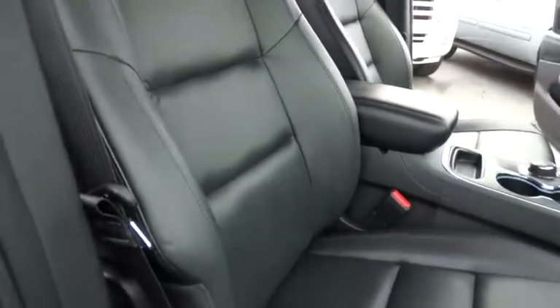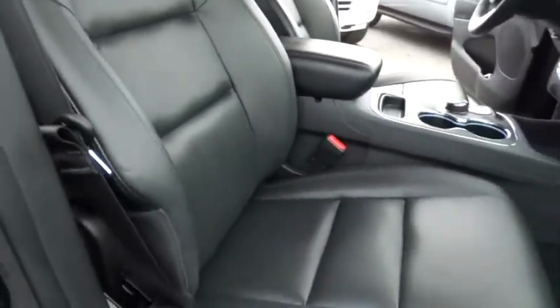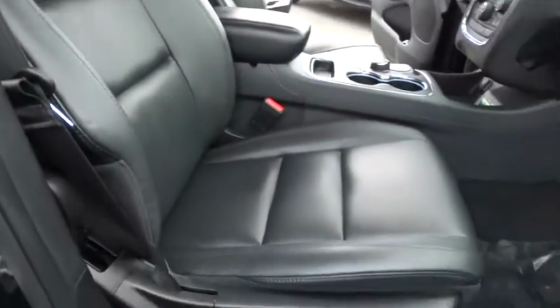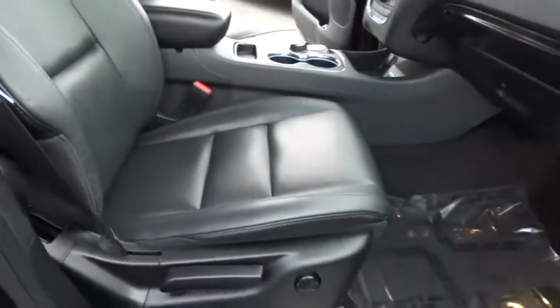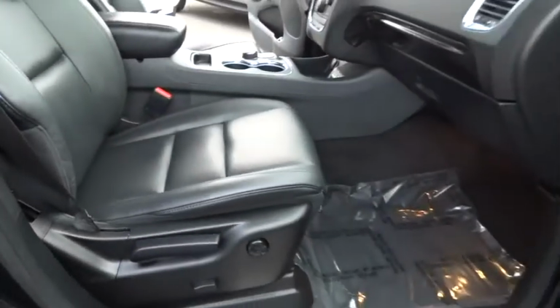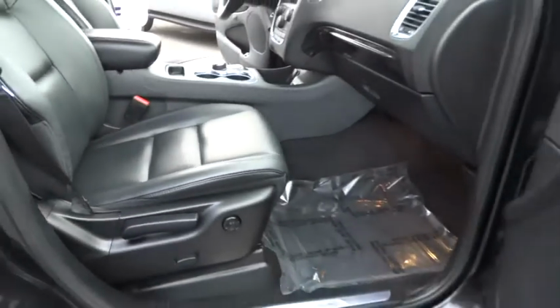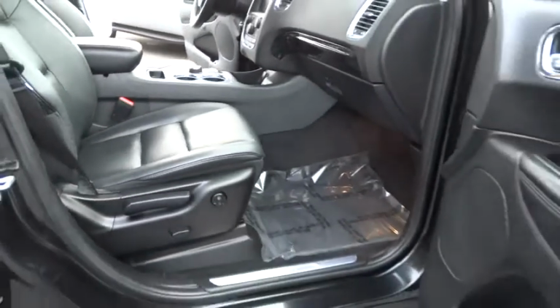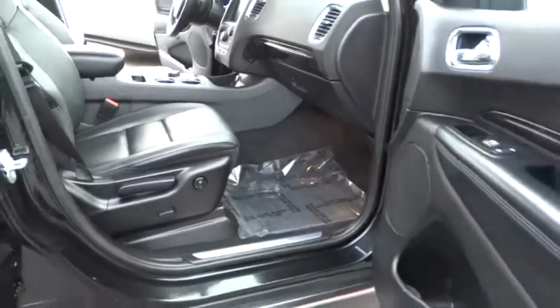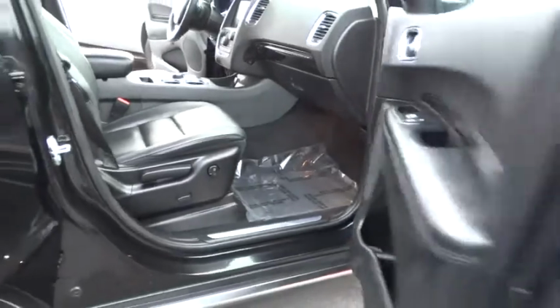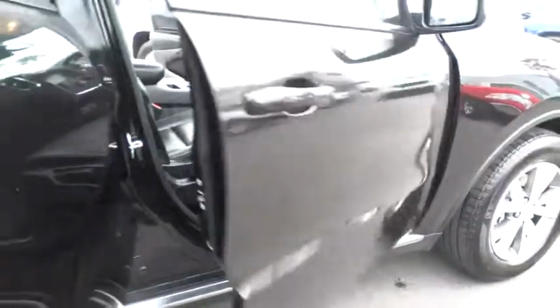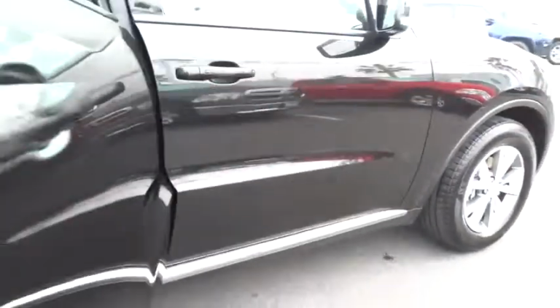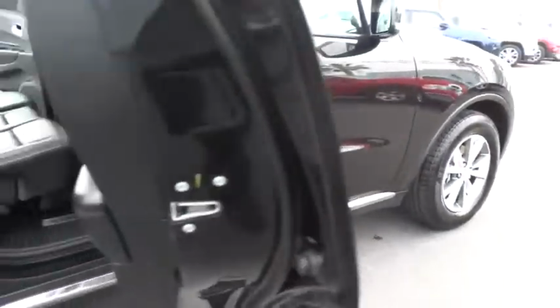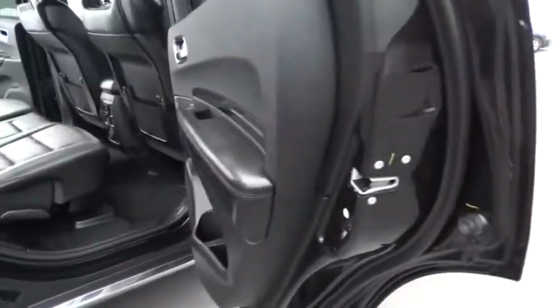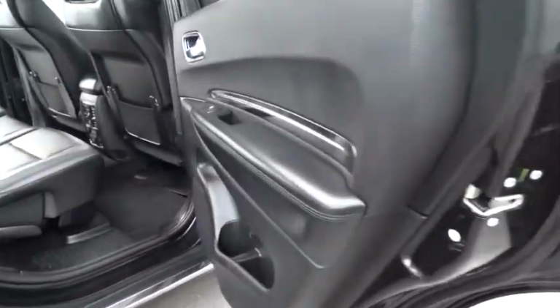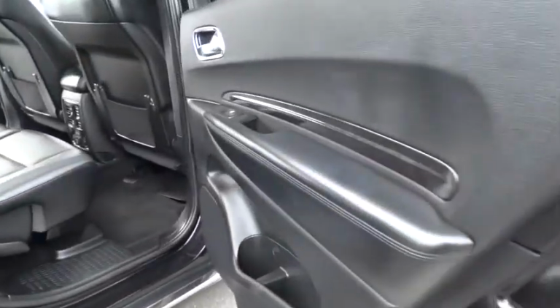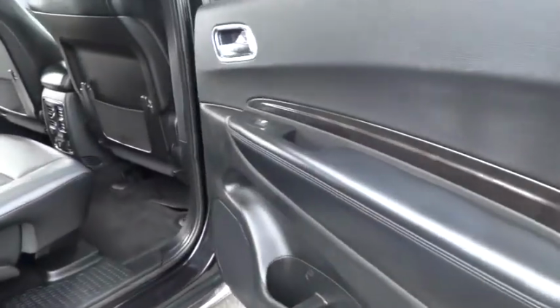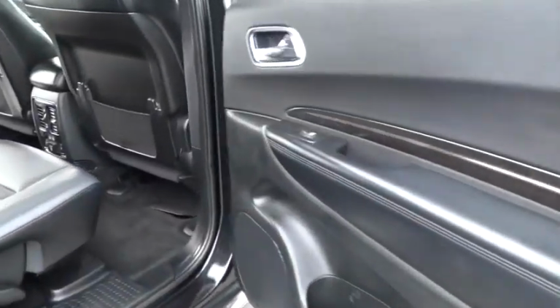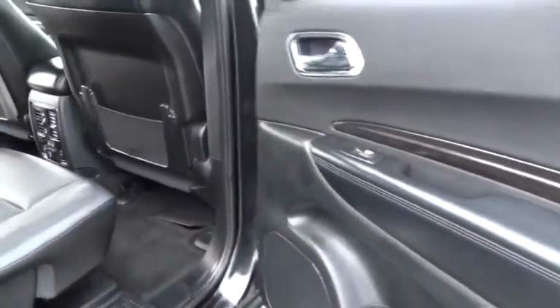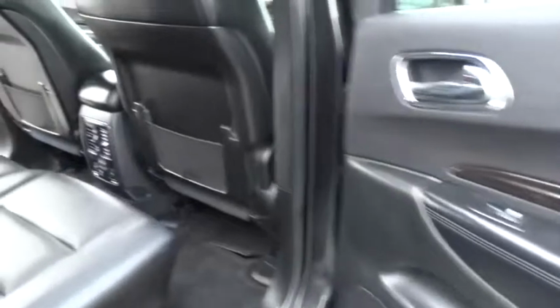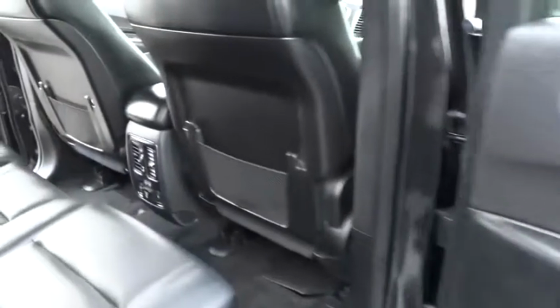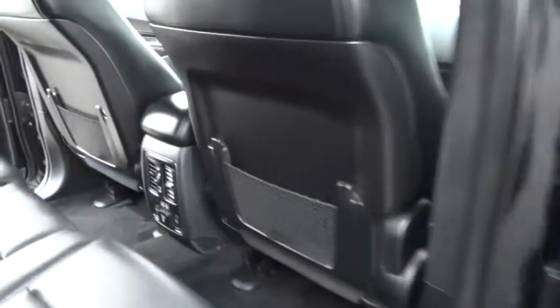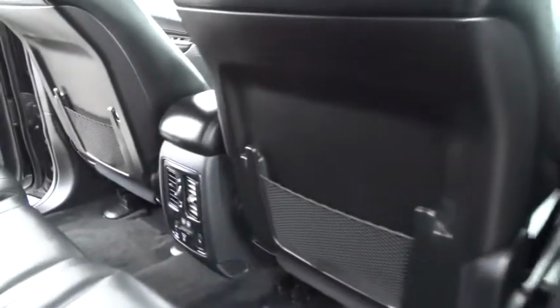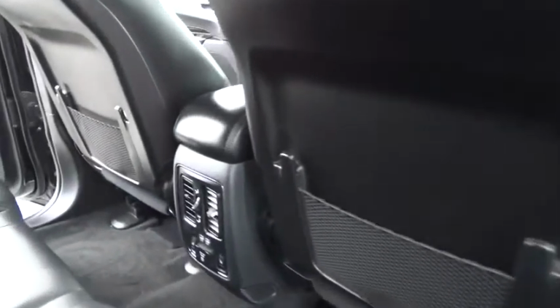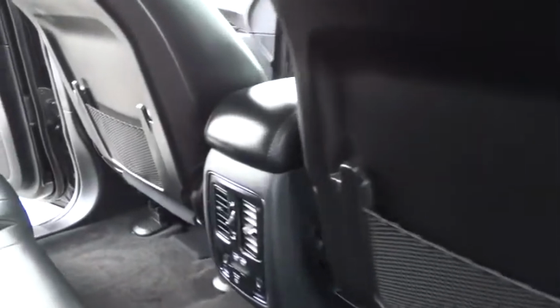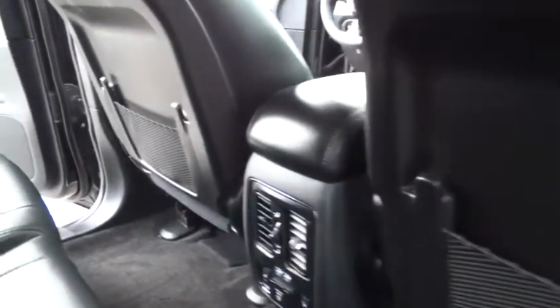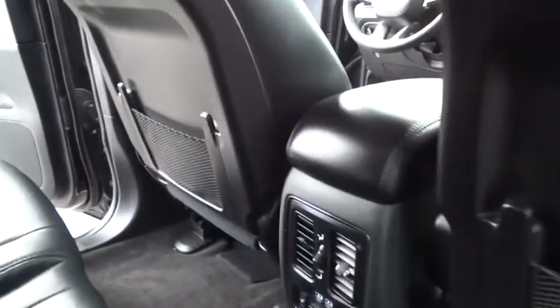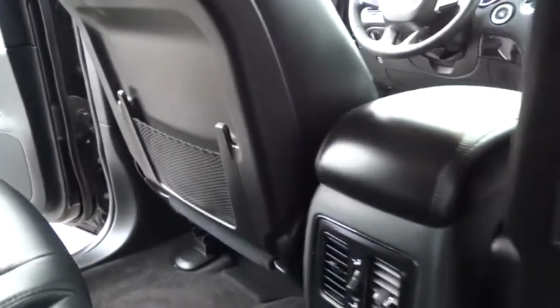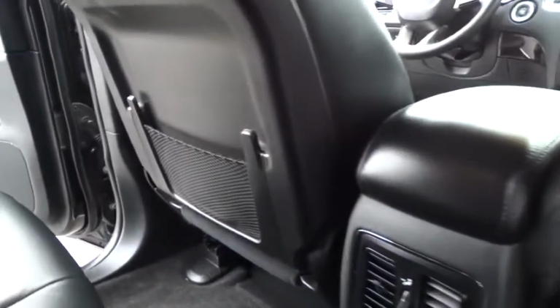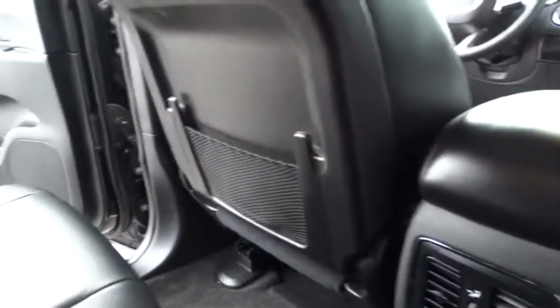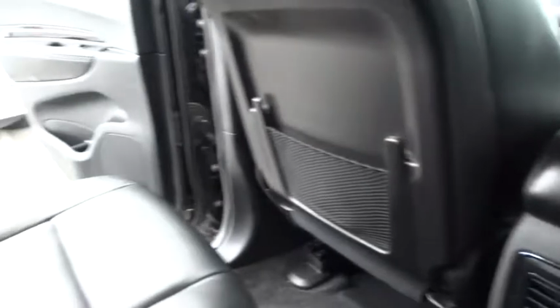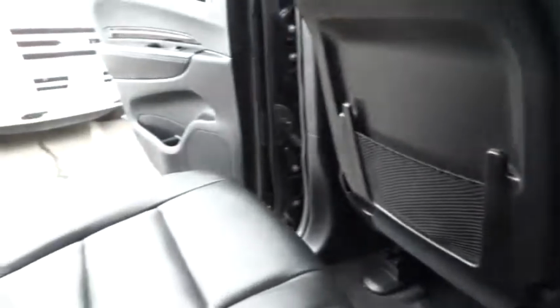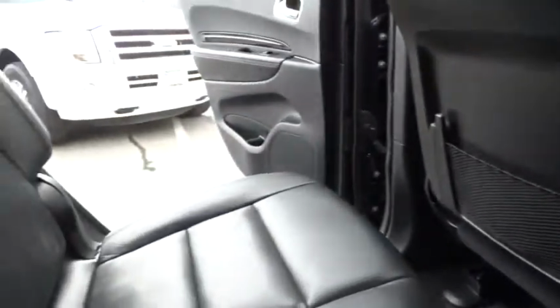Leather-wrapped steering wheel, driver airbag, adjustable steering wheel, power steering, keyless start, floor mats, four-wheel disc brakes, aluminum wheels, auto-dimming rearview mirror, cruise control, AM/FM stereo radio.